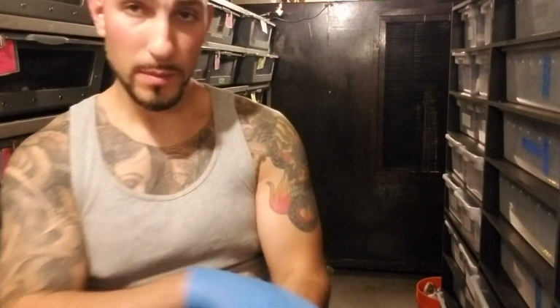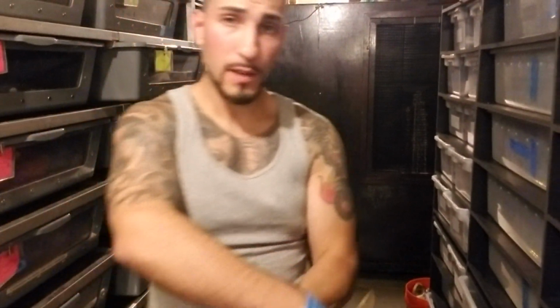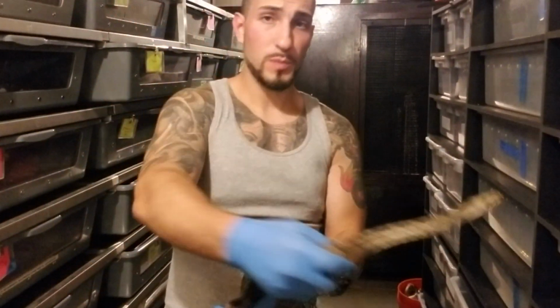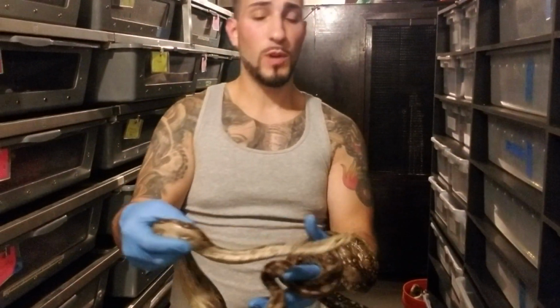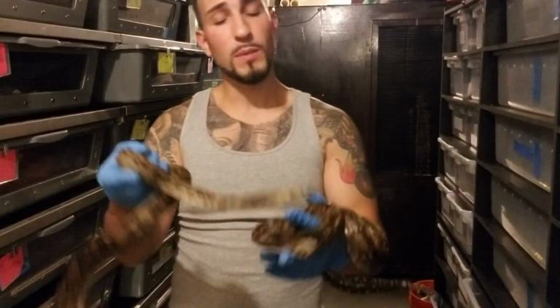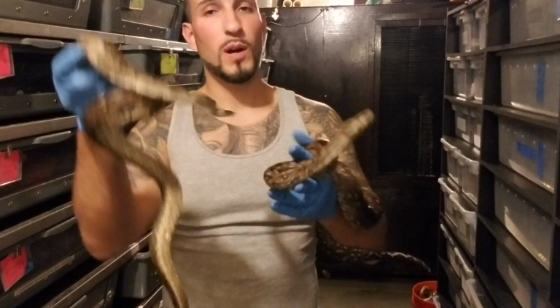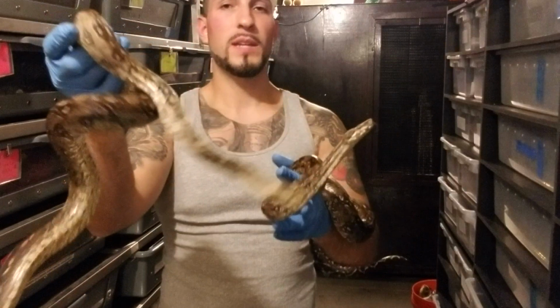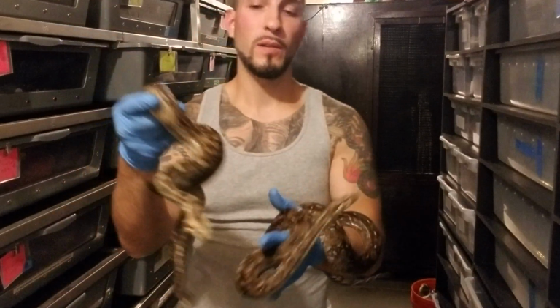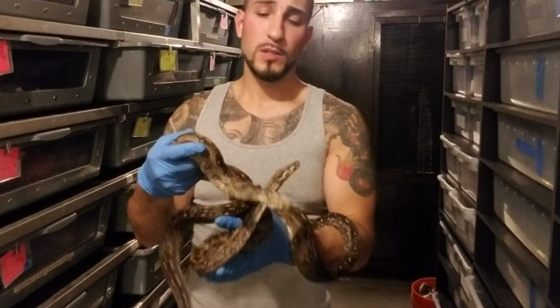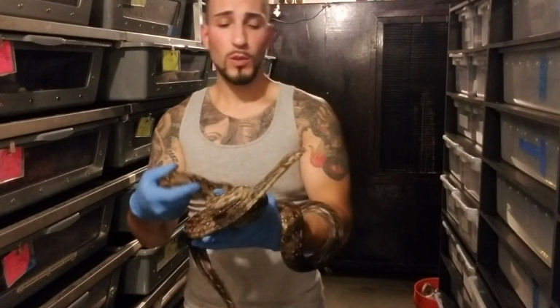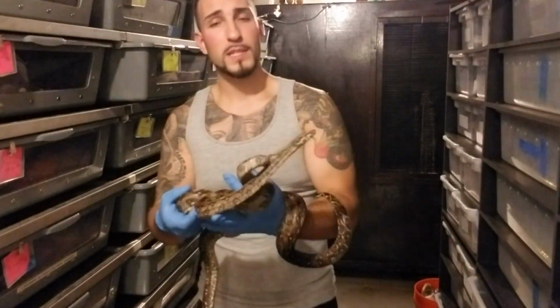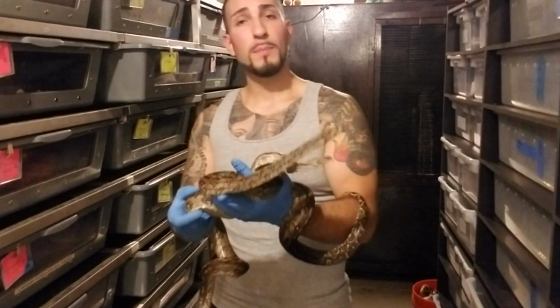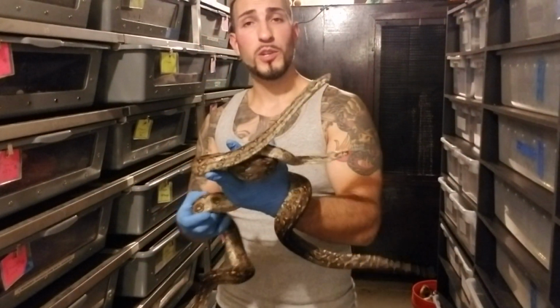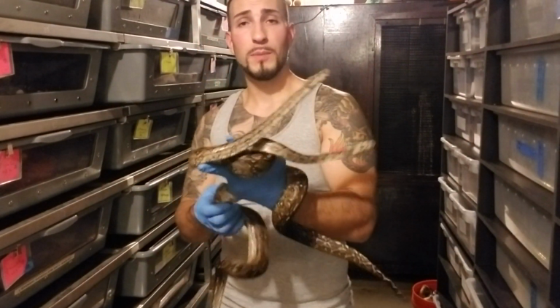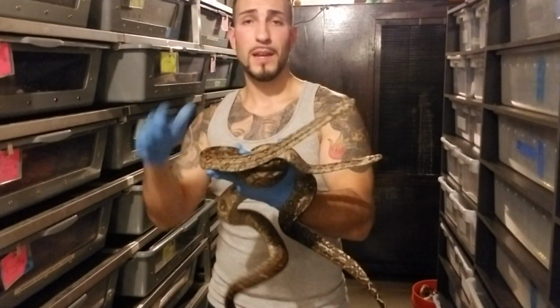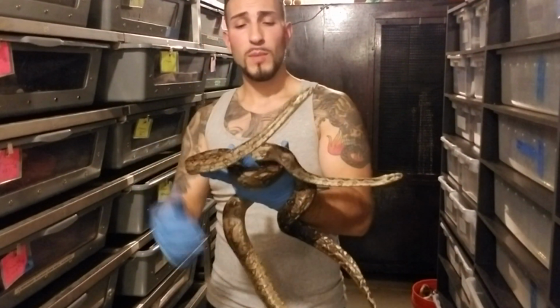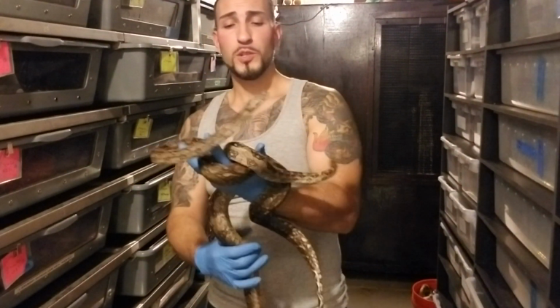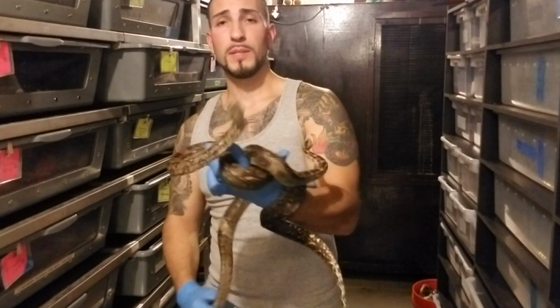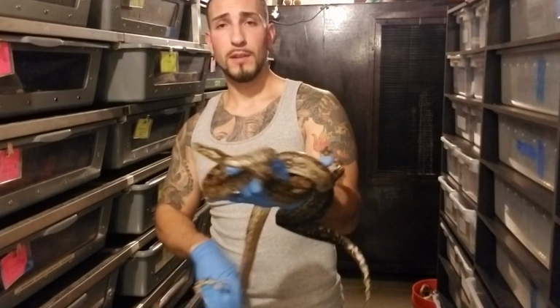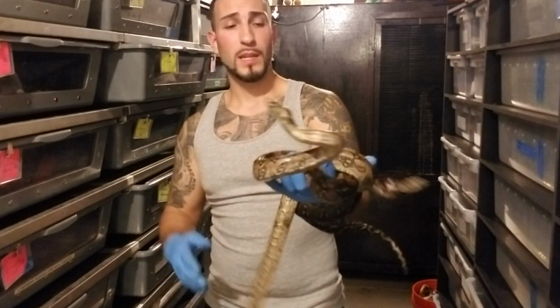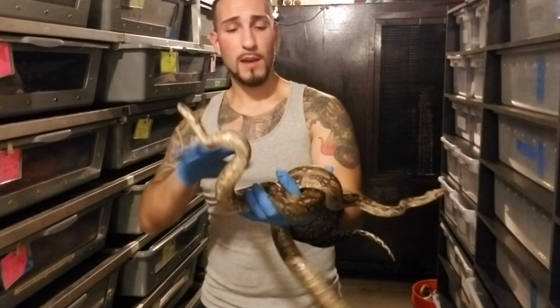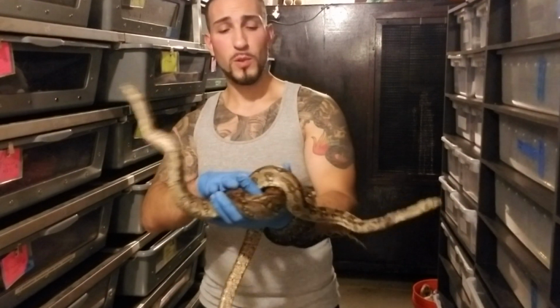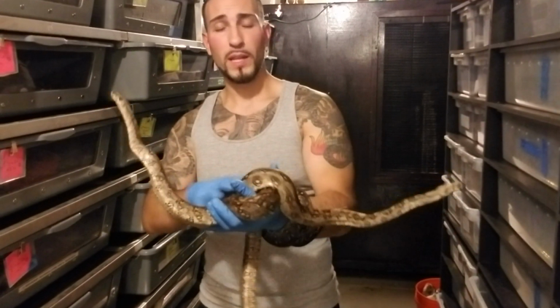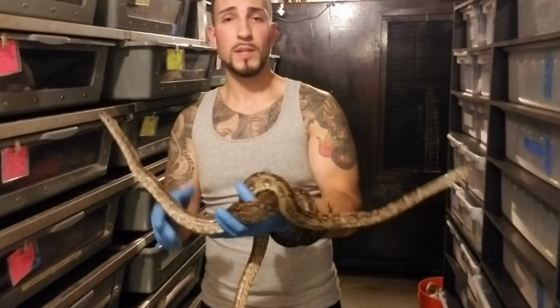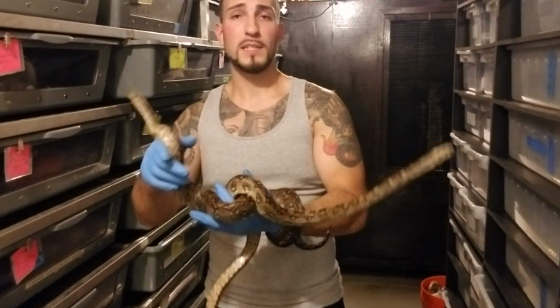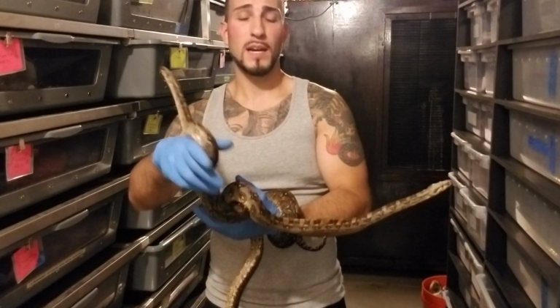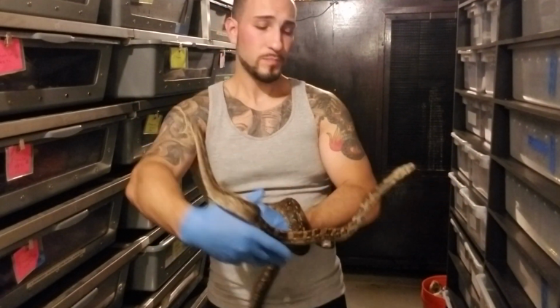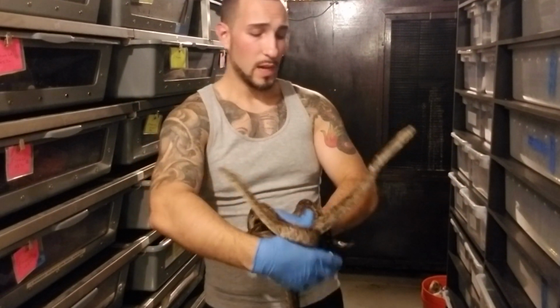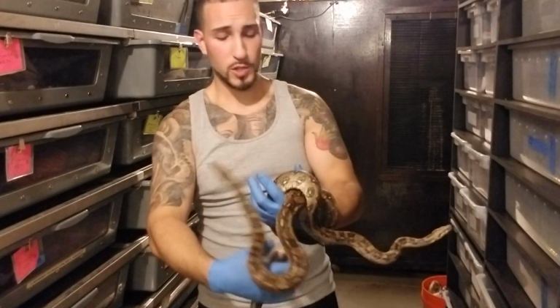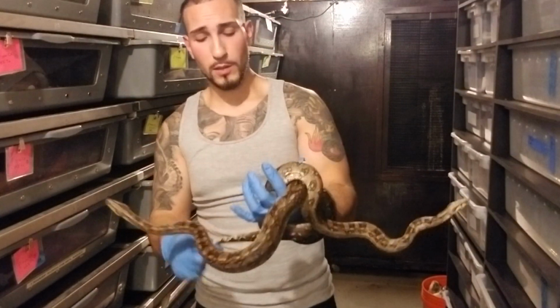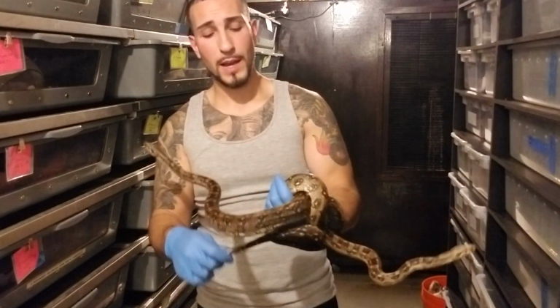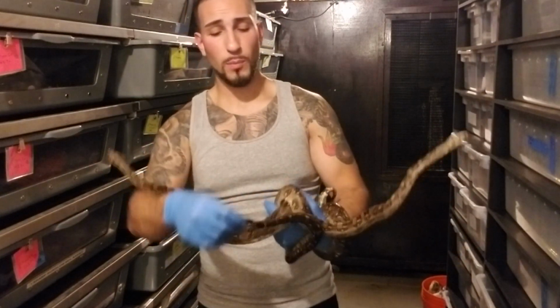The female will have visible spurs as well, but they'll be much smaller compared to the male. So if you're looking at a snake at a reptile show or something like that, you may not visually be able to see the difference unless you have a known male and female side by side. I can show you in another video how to actually palpate.